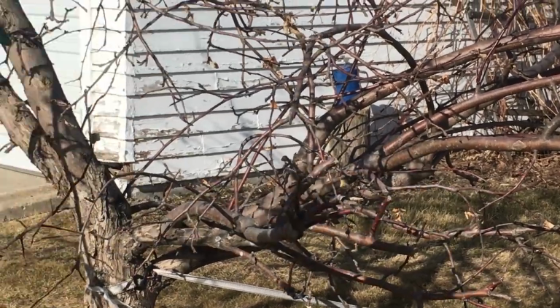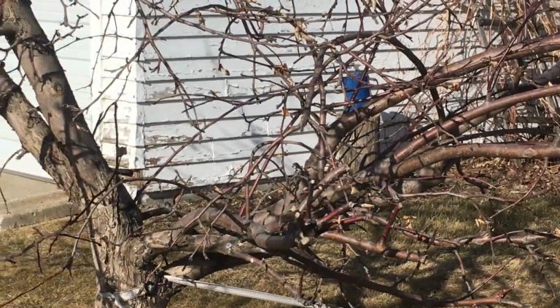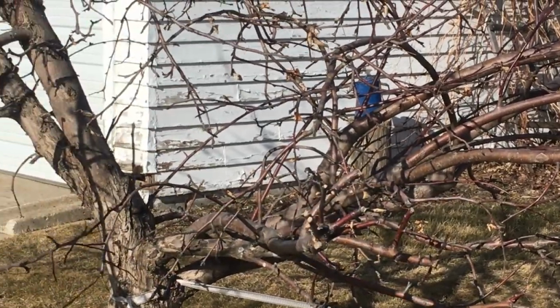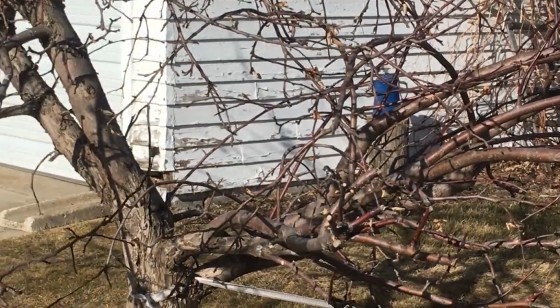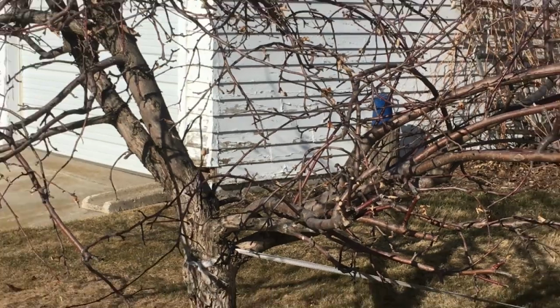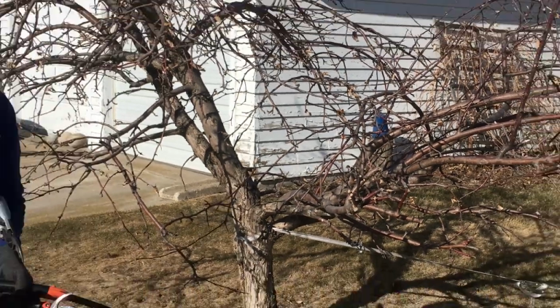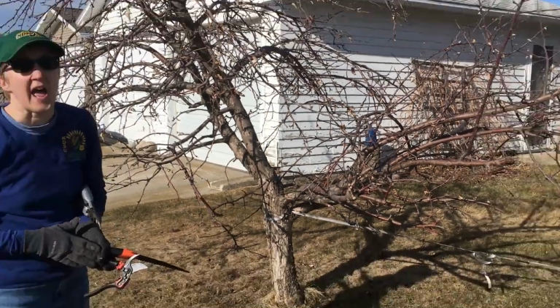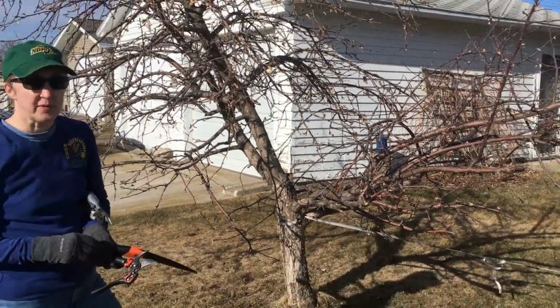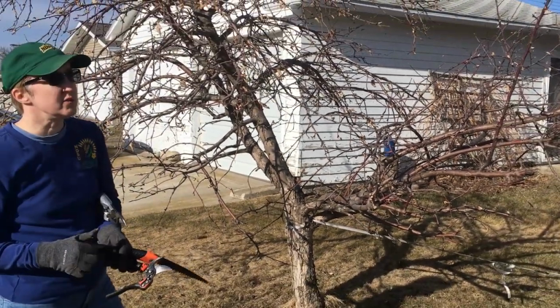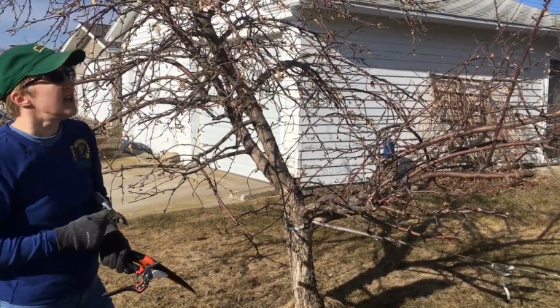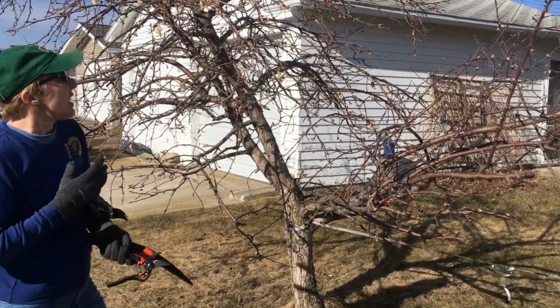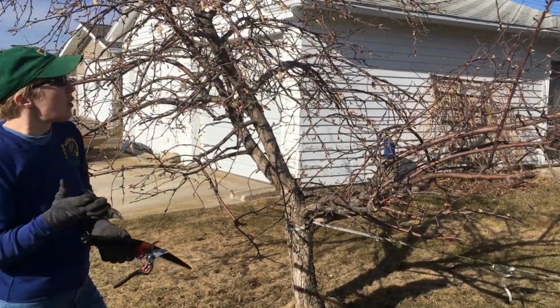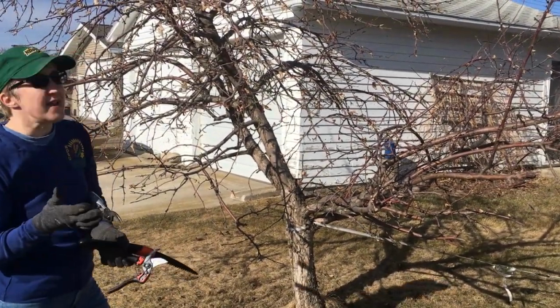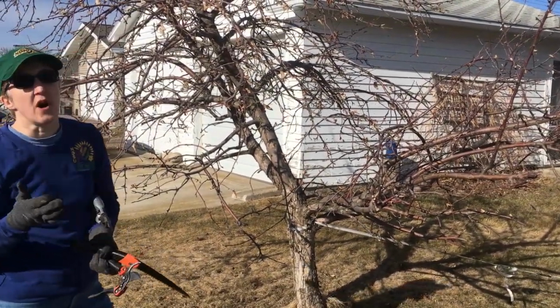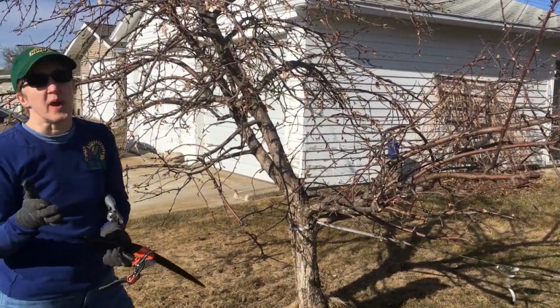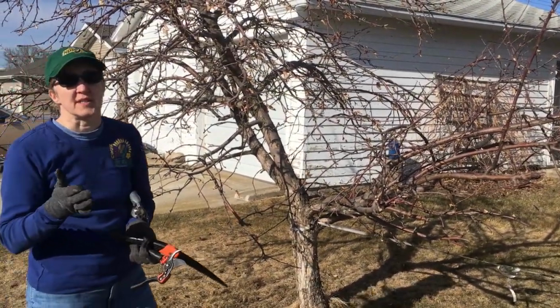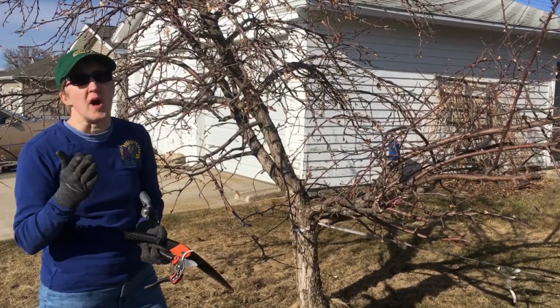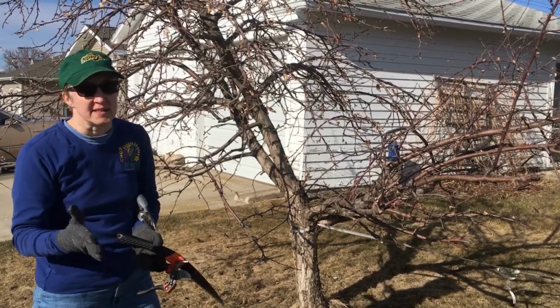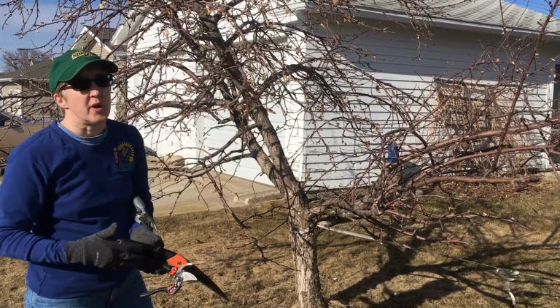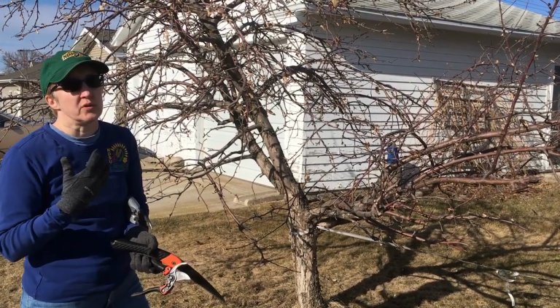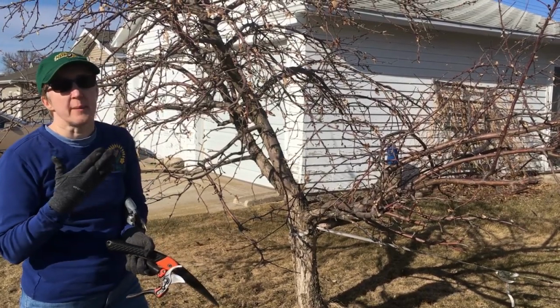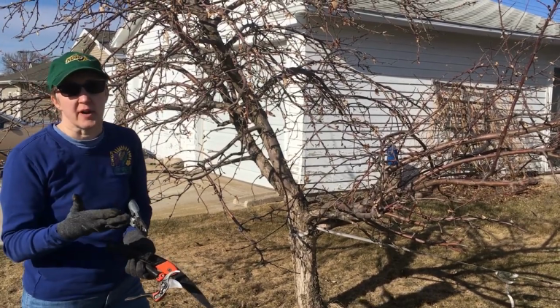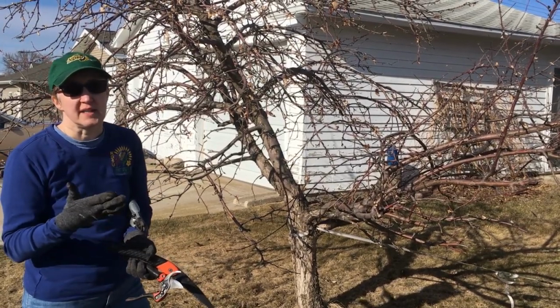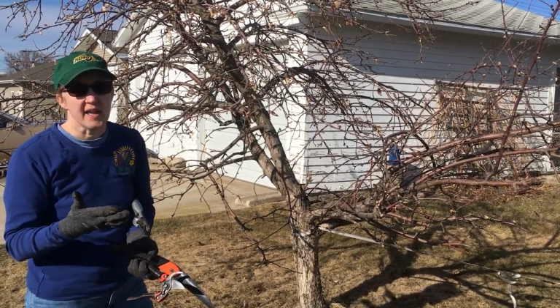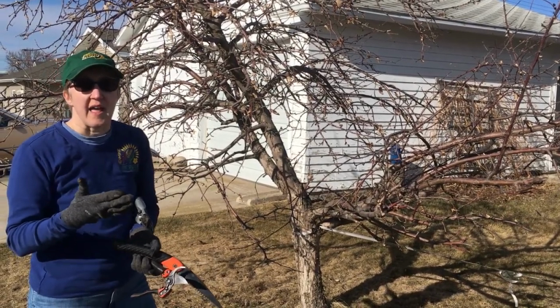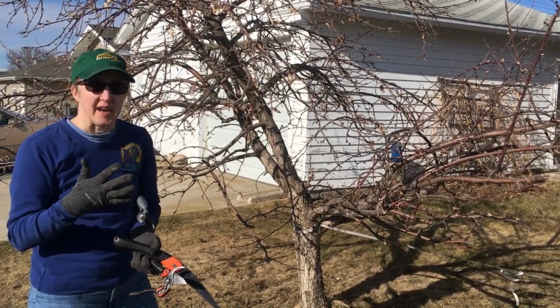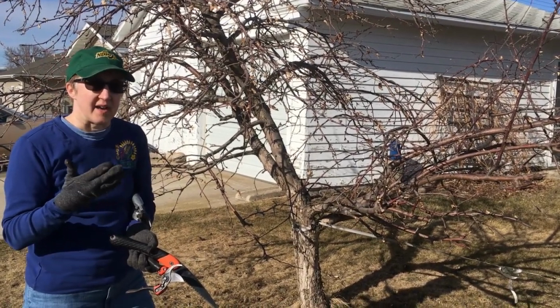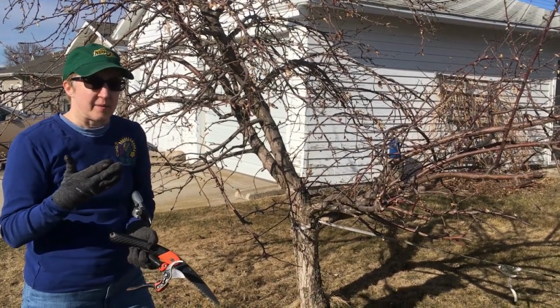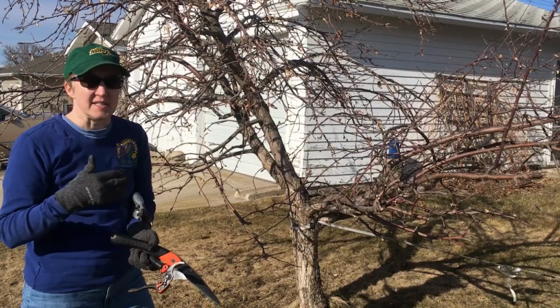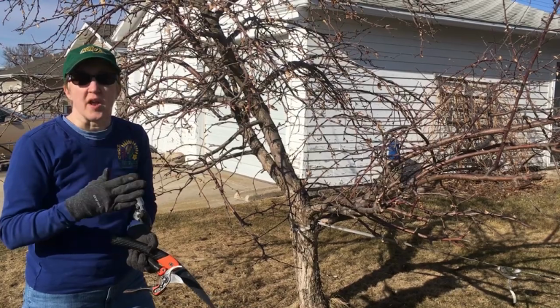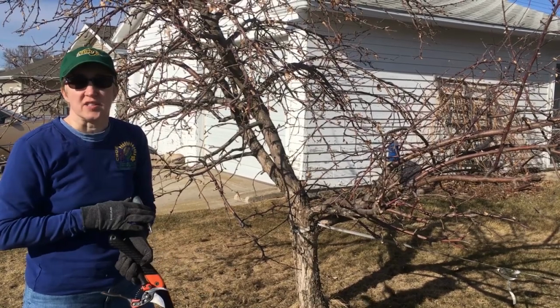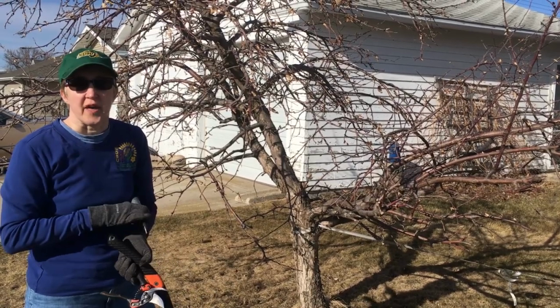My neighbor wants to be sure that he continues to get apples from this tree, so we can't do all the corrections at once, but we will do some of the corrections today and then maybe continue on next year with them.